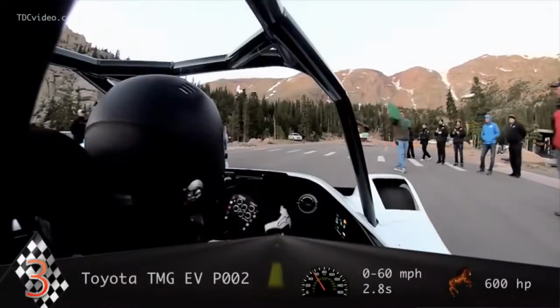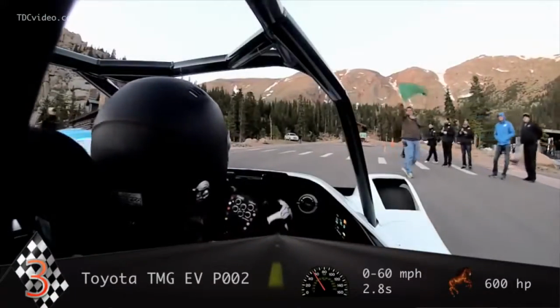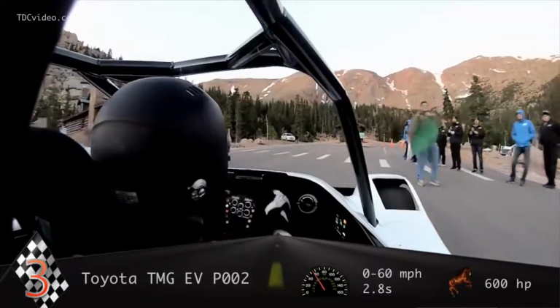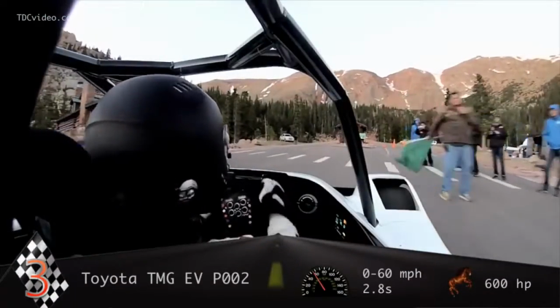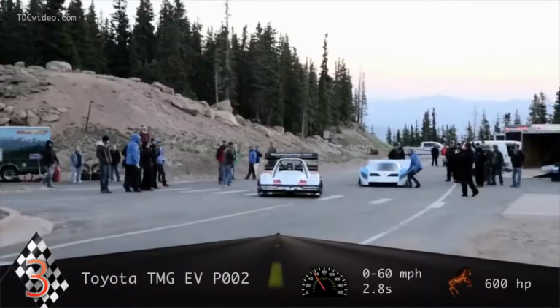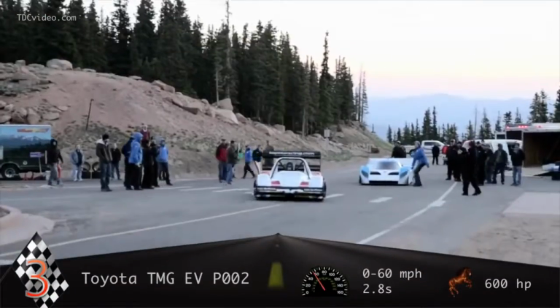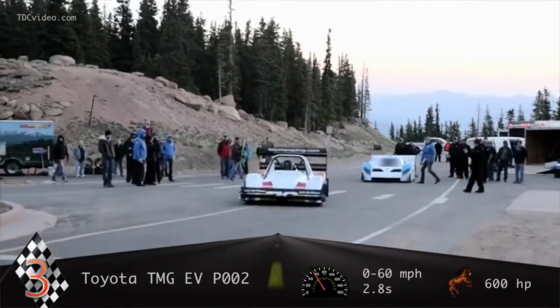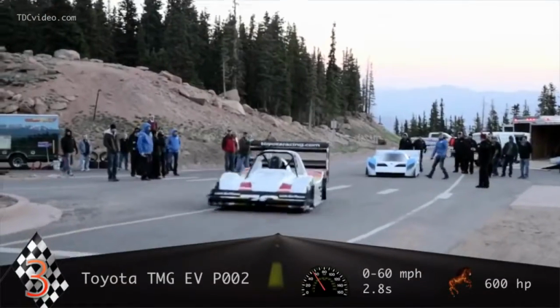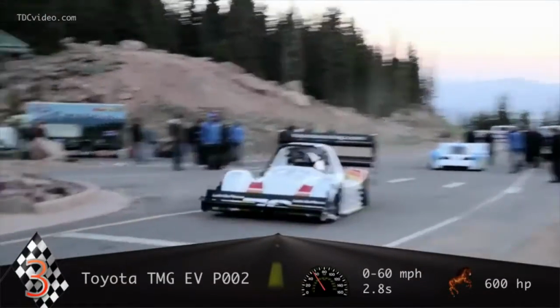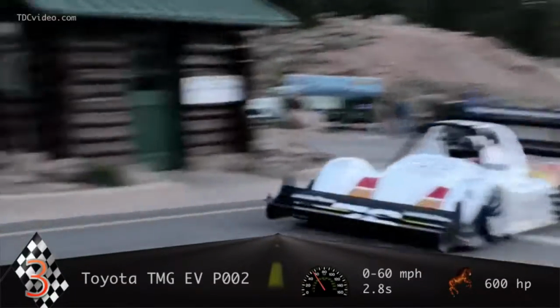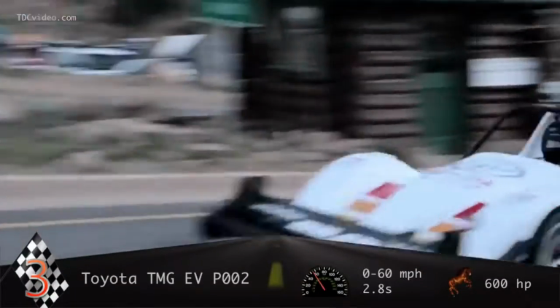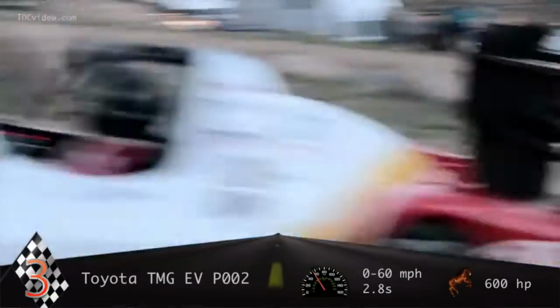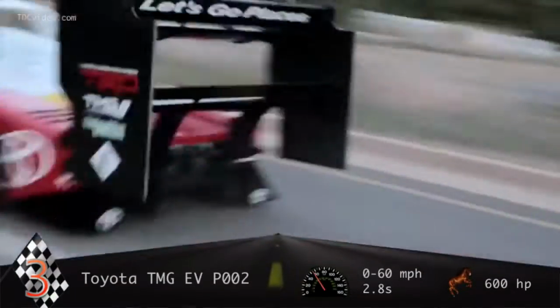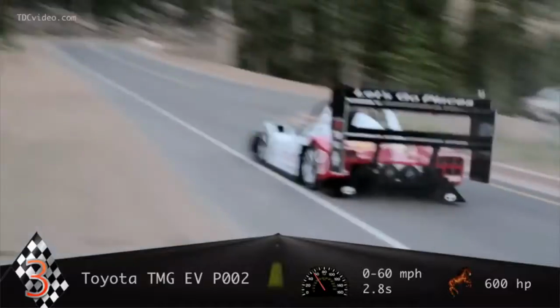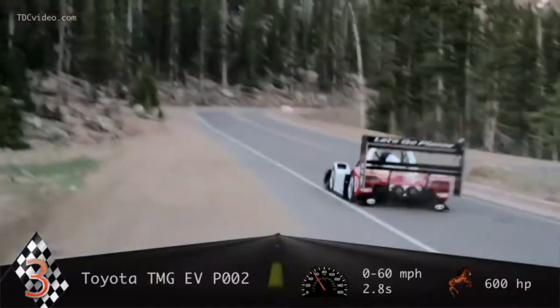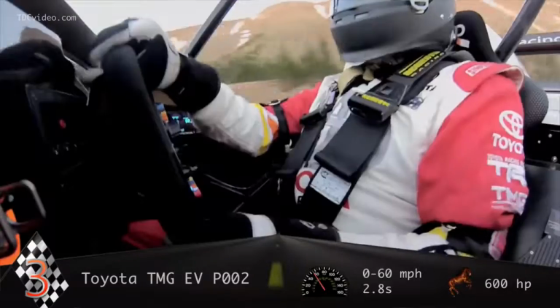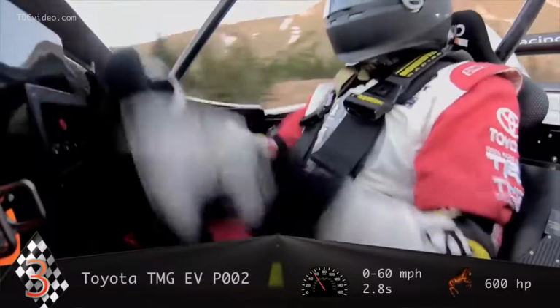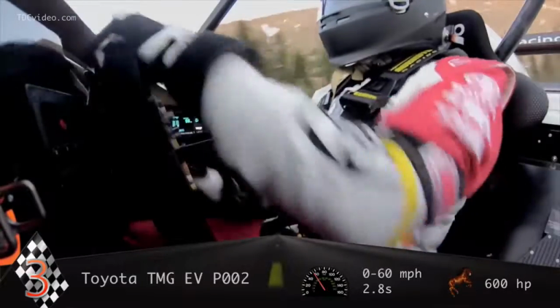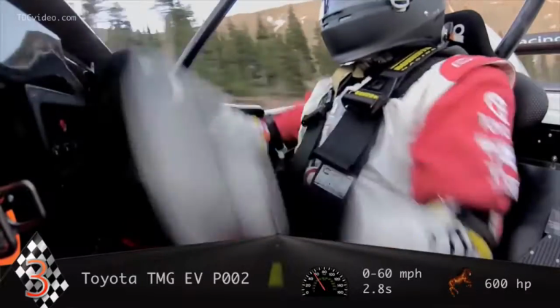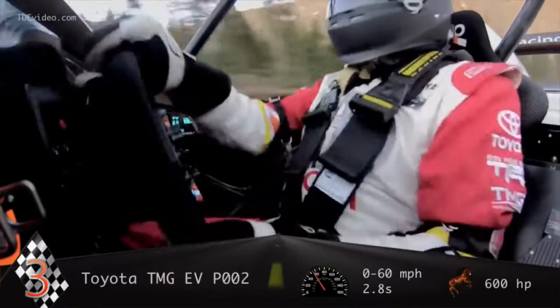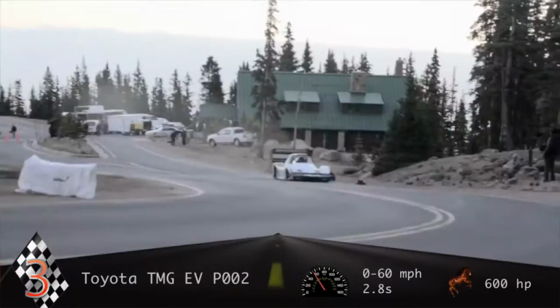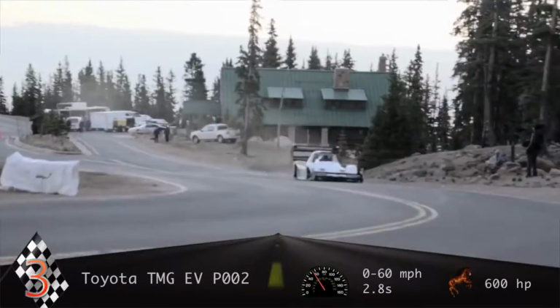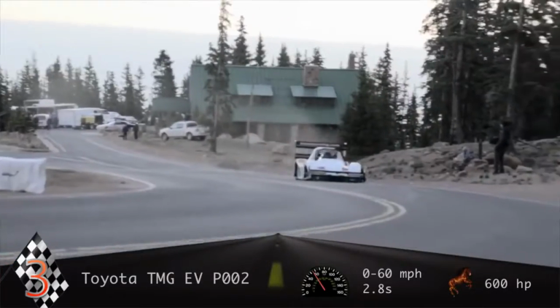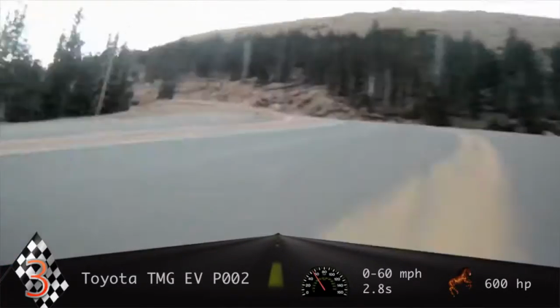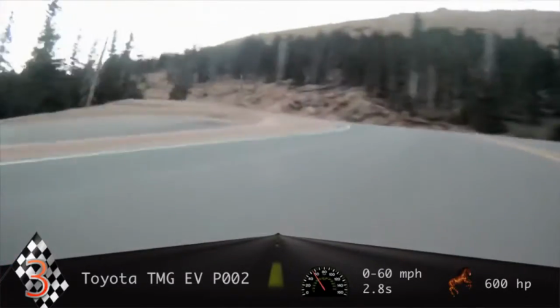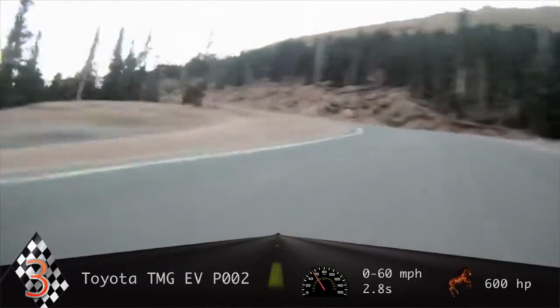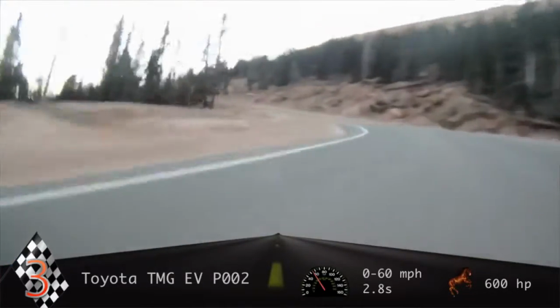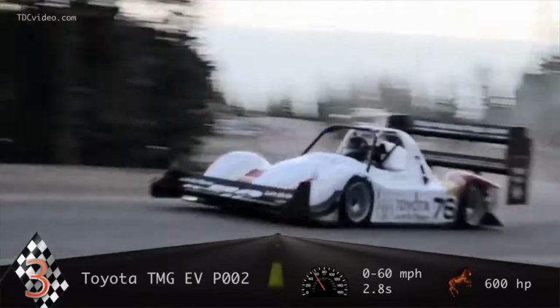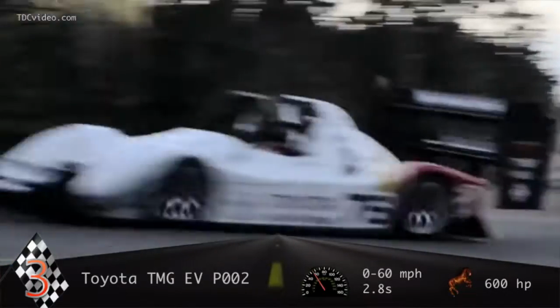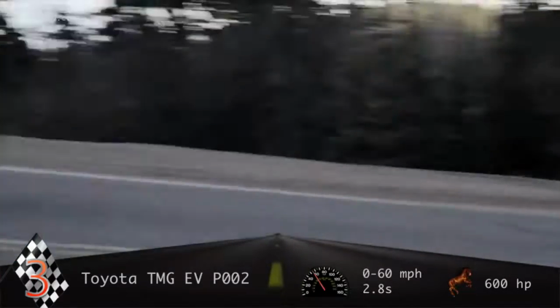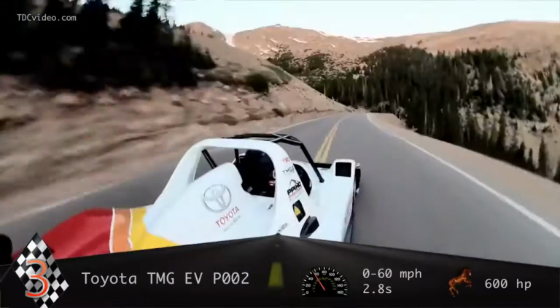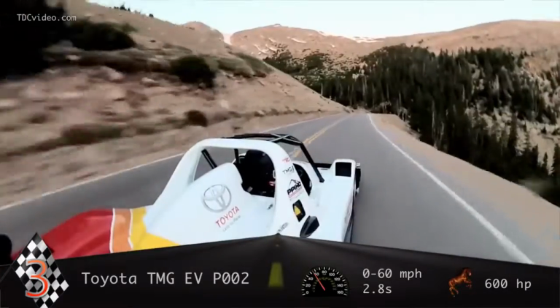It ran an all-electric record-breaking run of 10 minutes, 15 seconds up the 12-mile course at the Pike's Peak International Hill Climb.